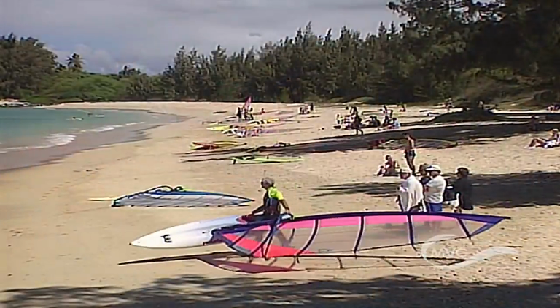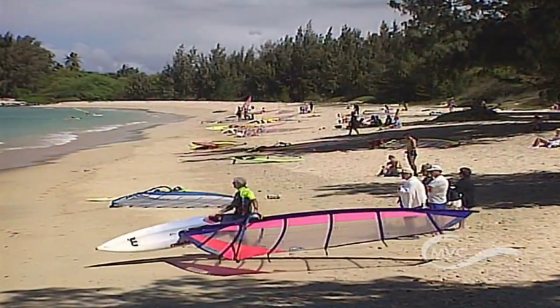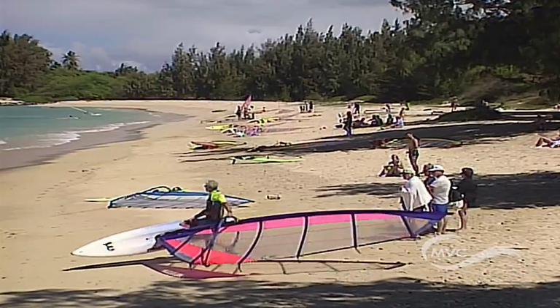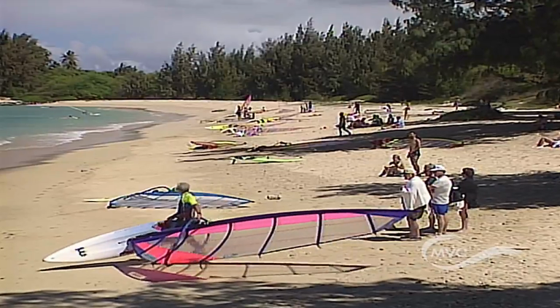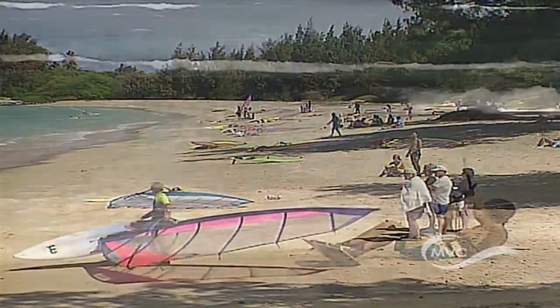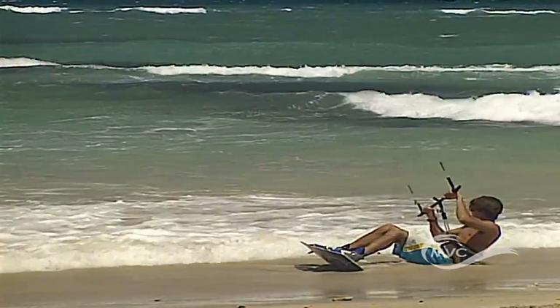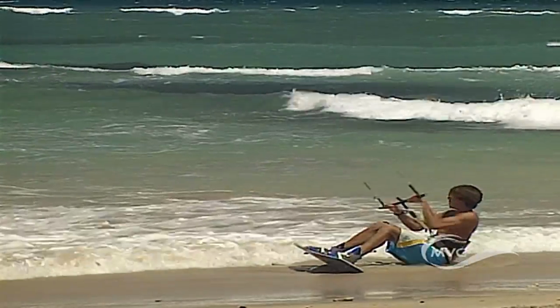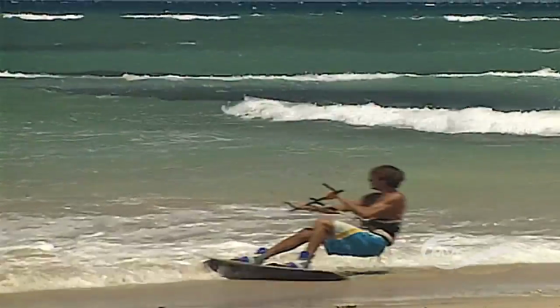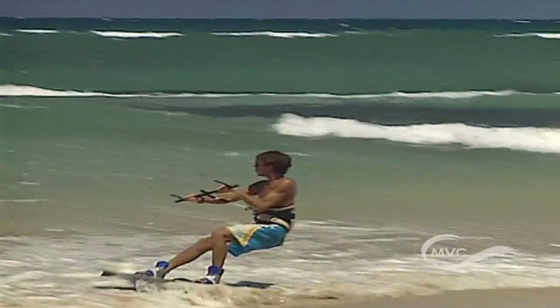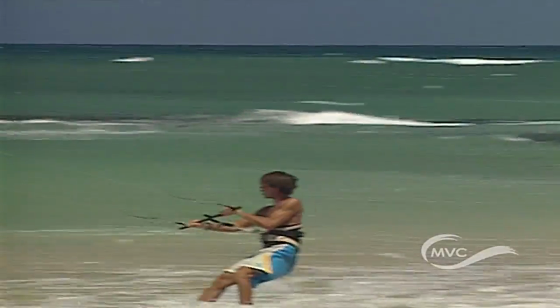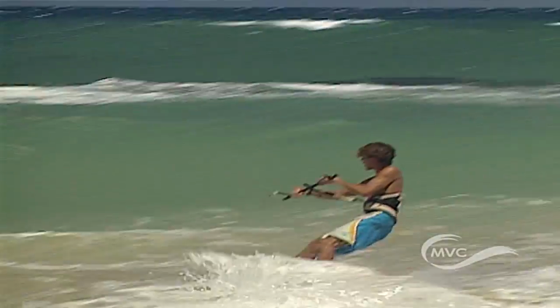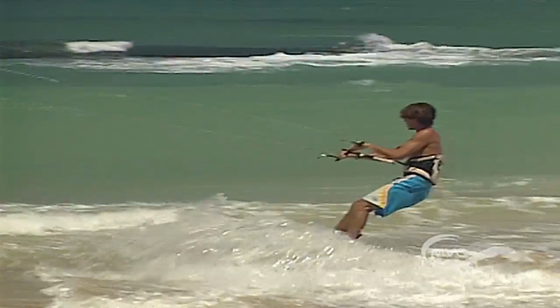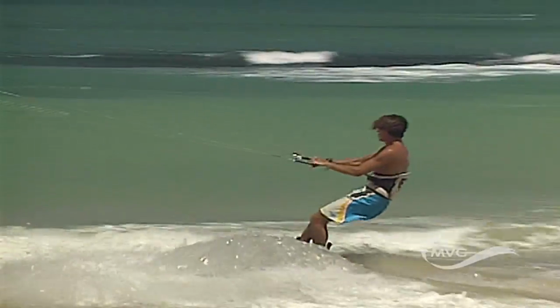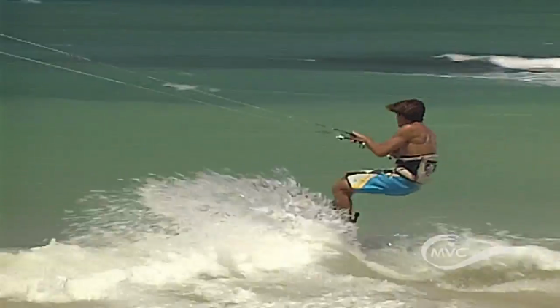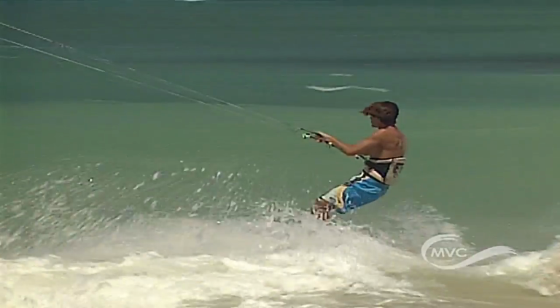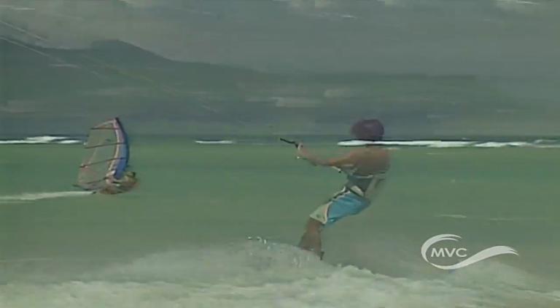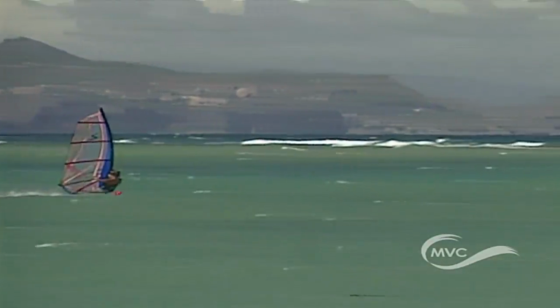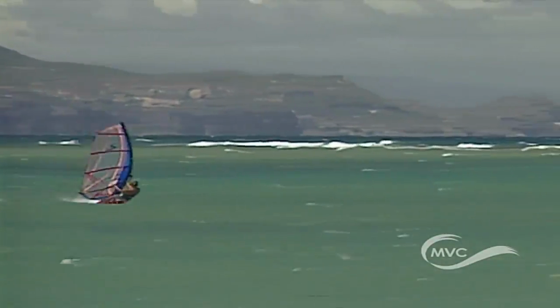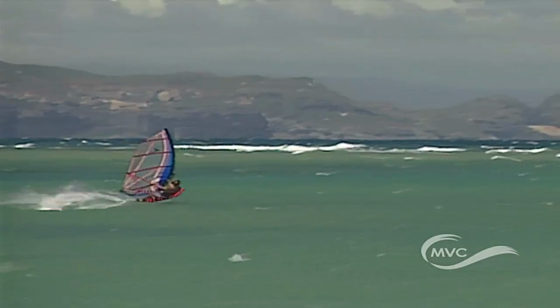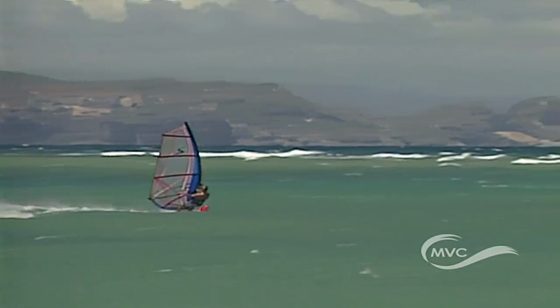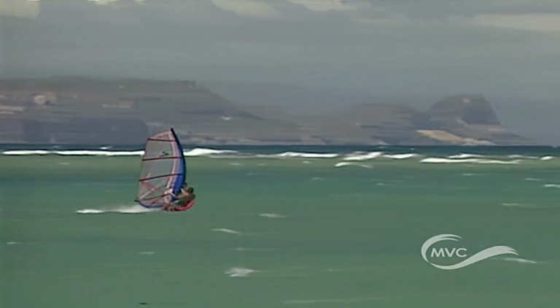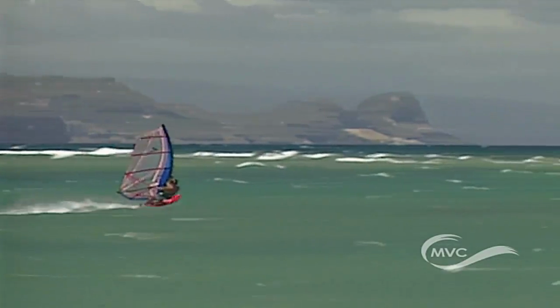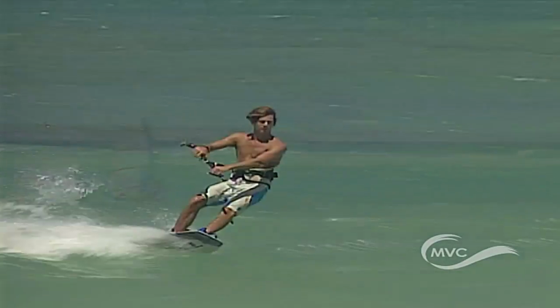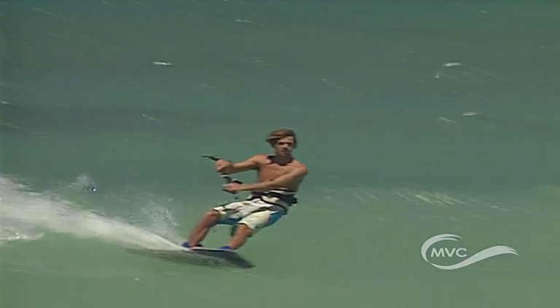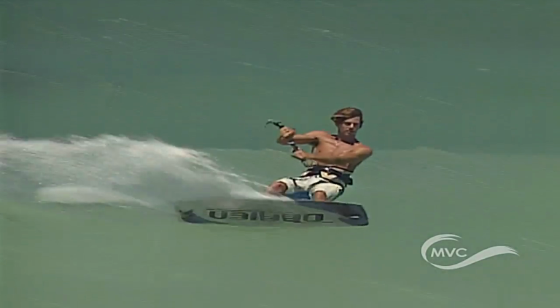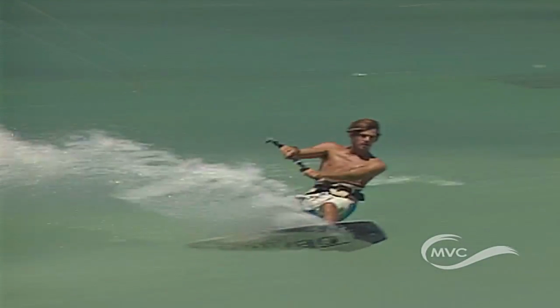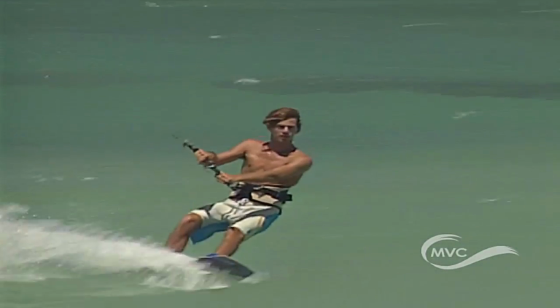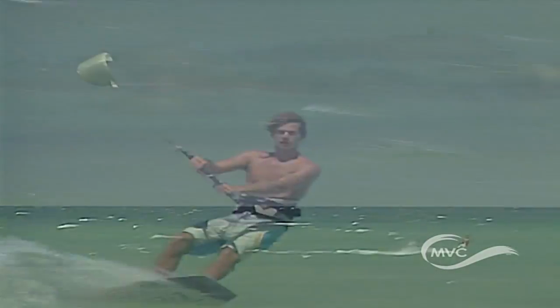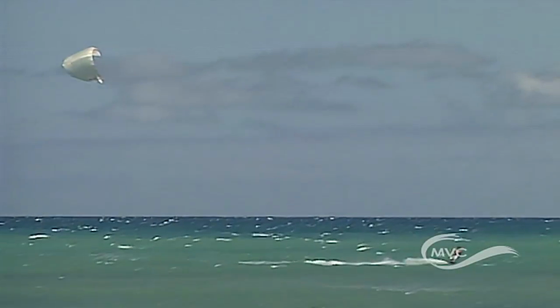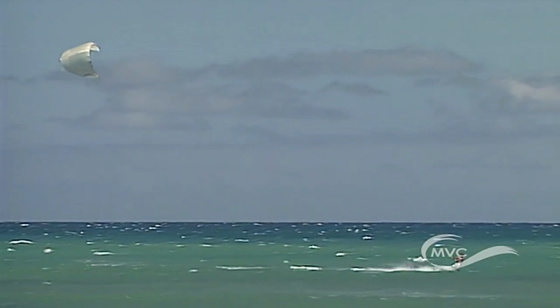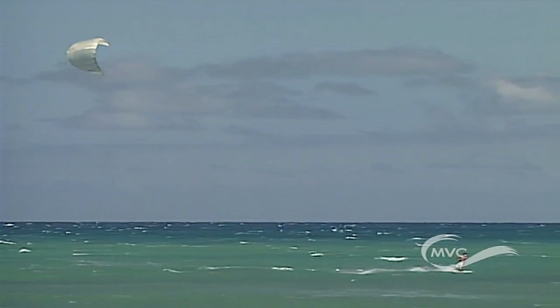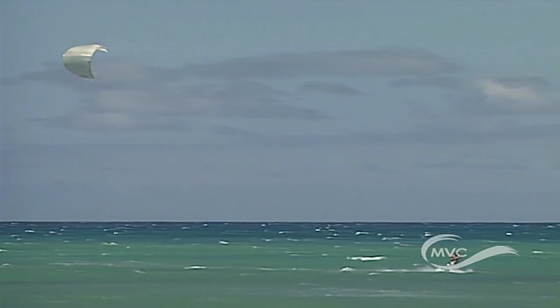Kahului is also home to the best kite and windsurfing spot on the island, Kanaha Beach. With its gently sloping, sandy bottom and strong winds, it's the ideal location to catch a wave.